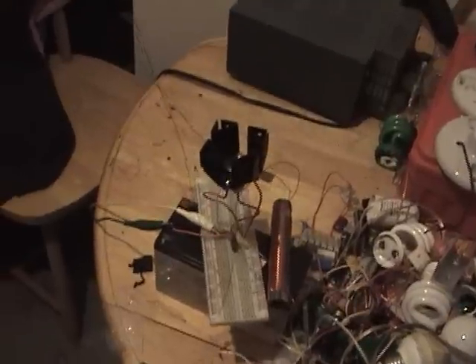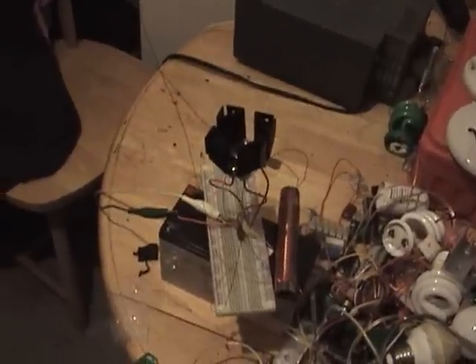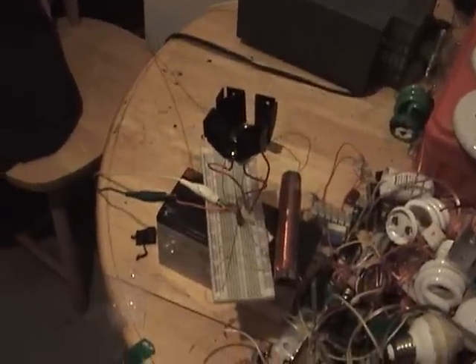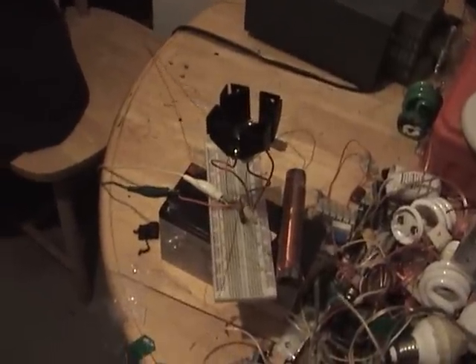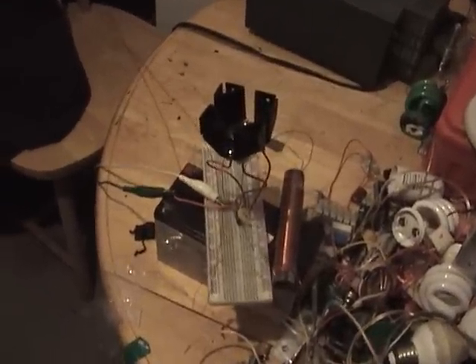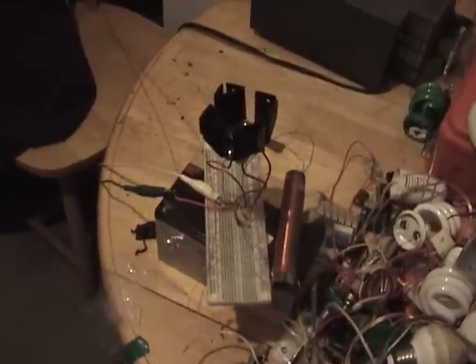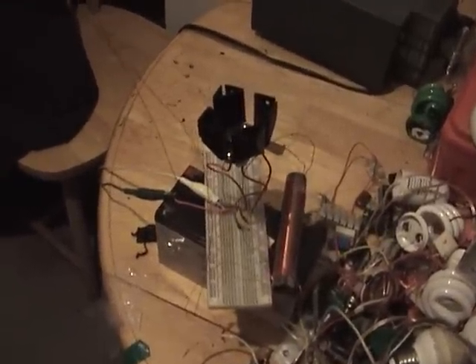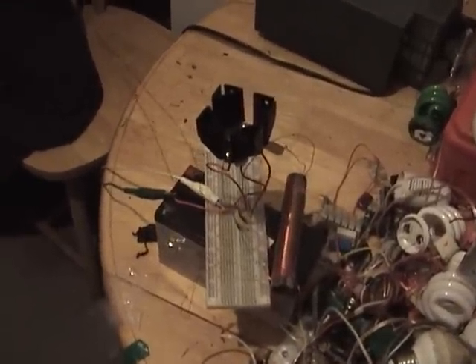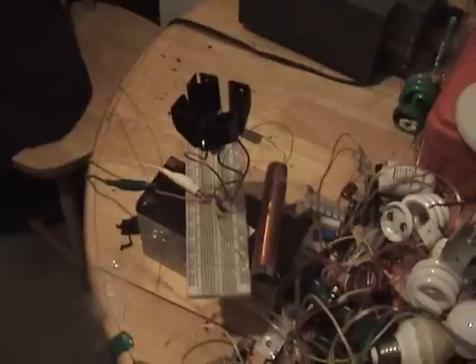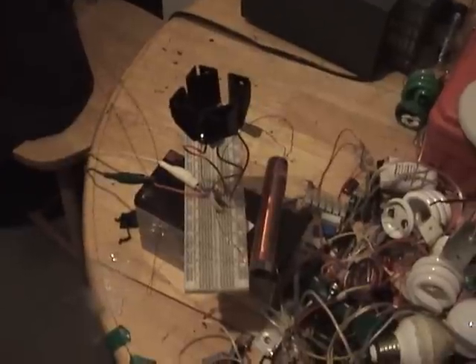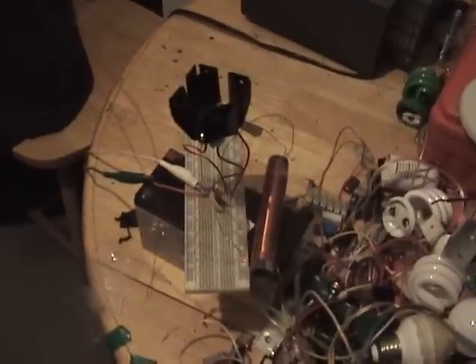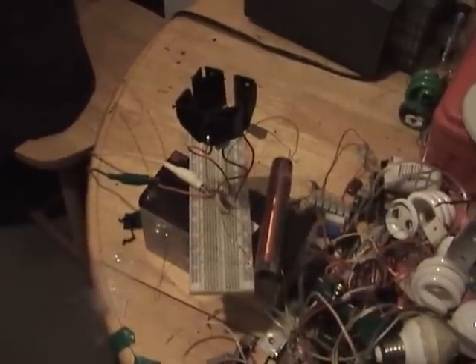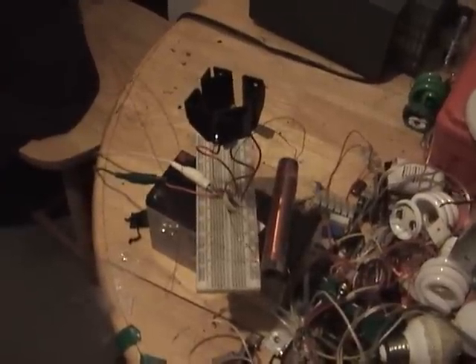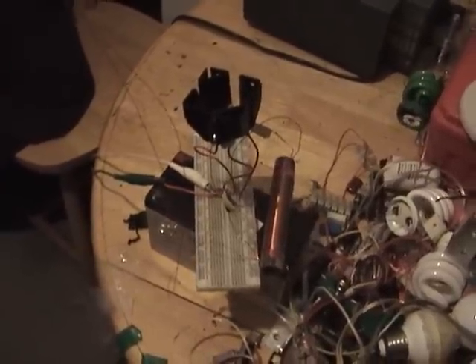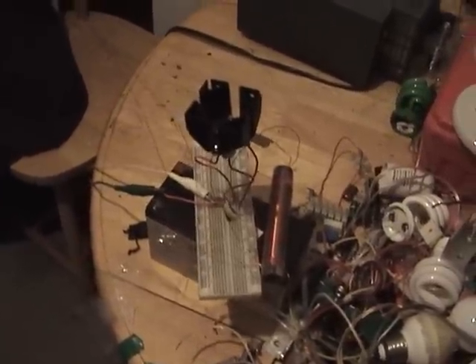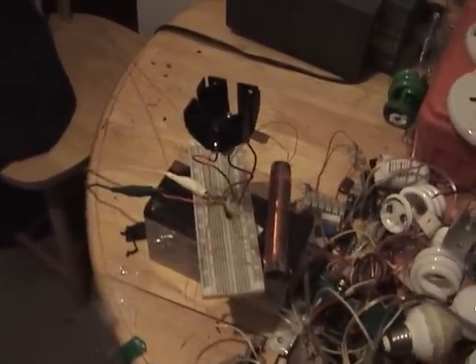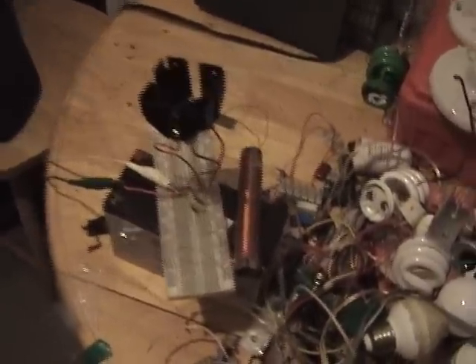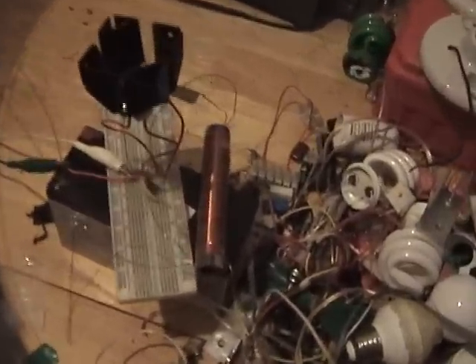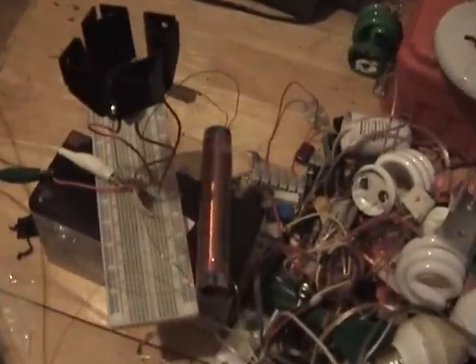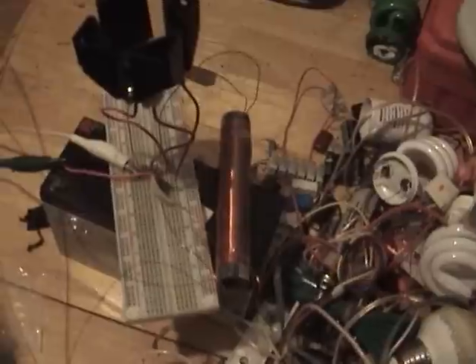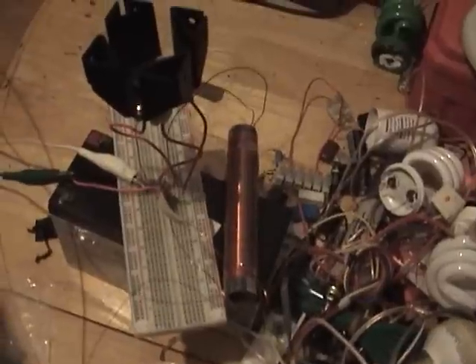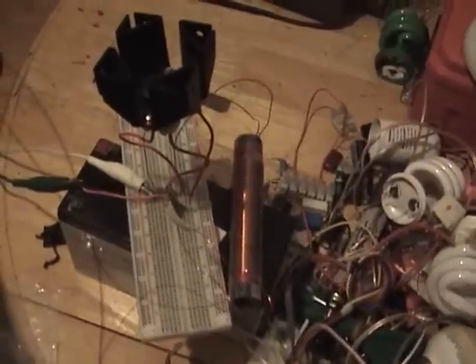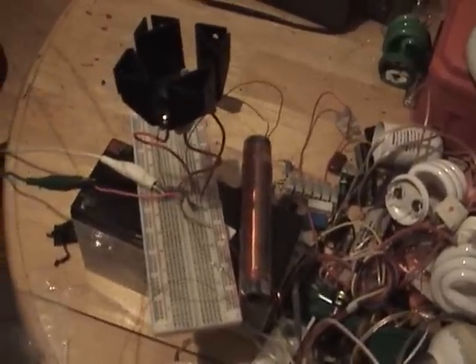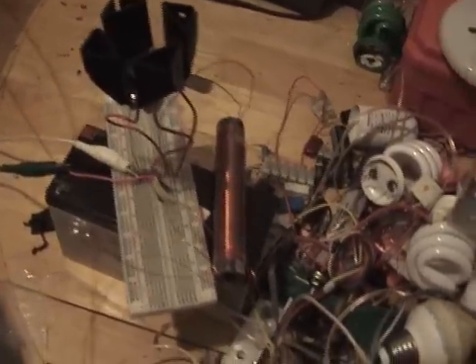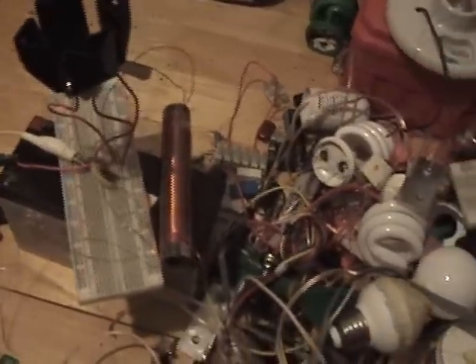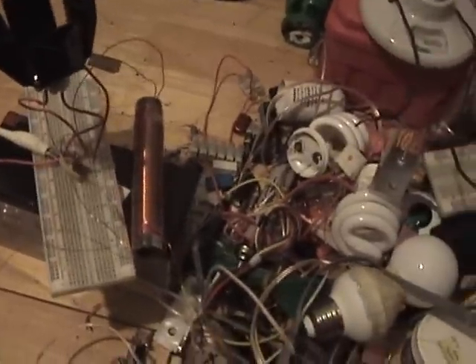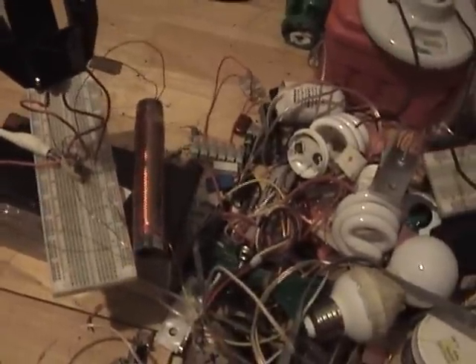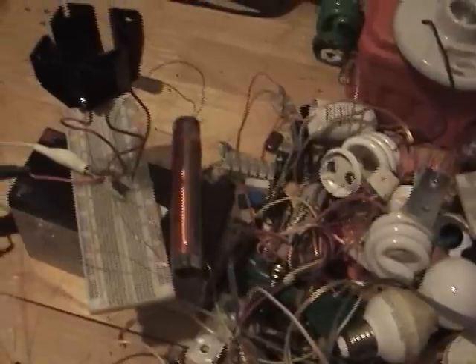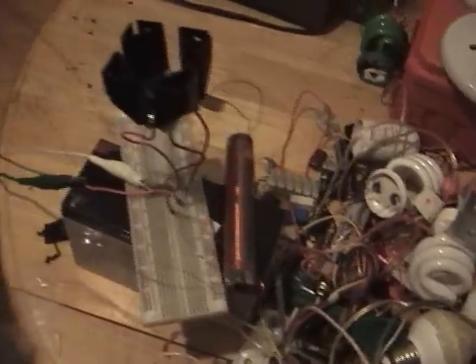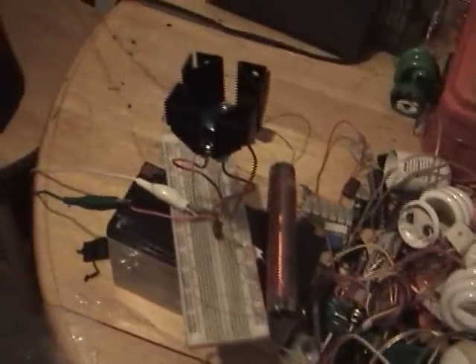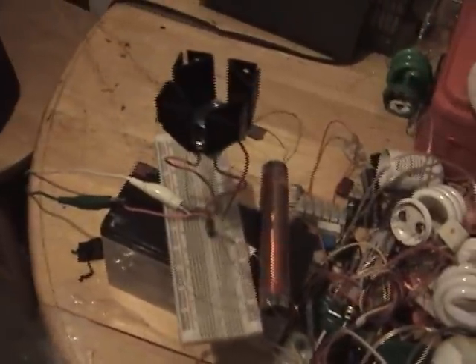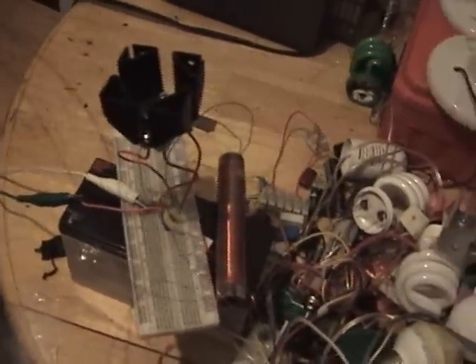Hey folks, how you doing? Here is the latest version of an Alexander Meisner oscillator. Don't mind the mess, I've been really trying different things.